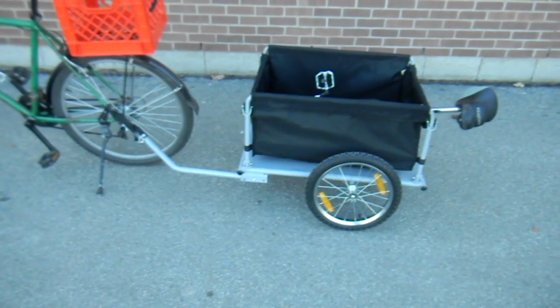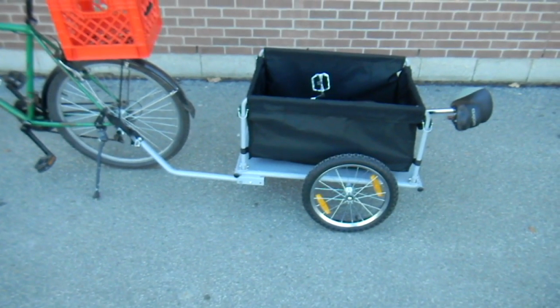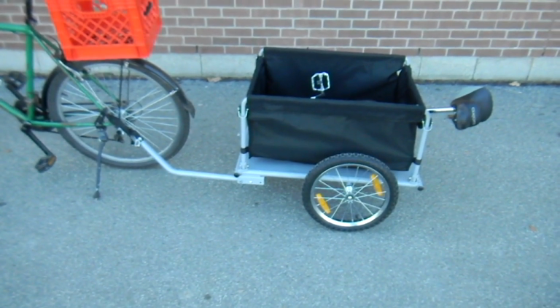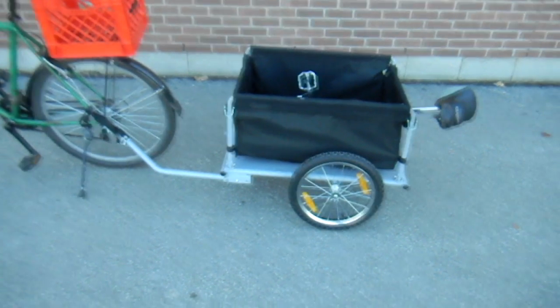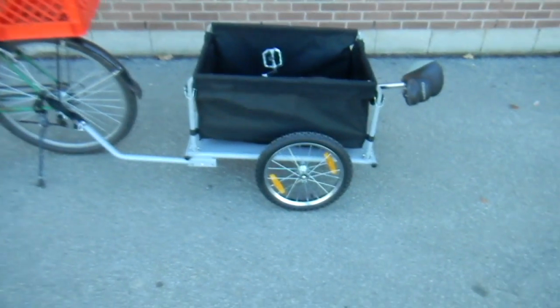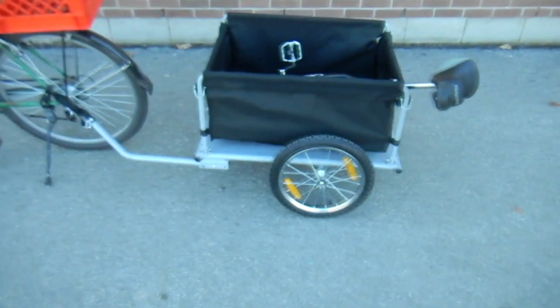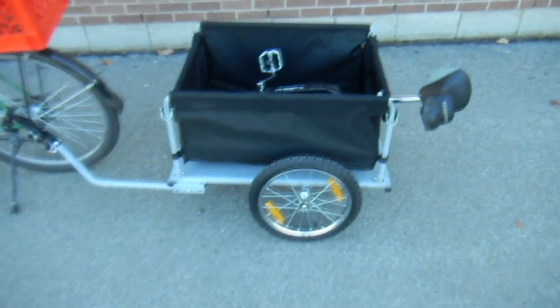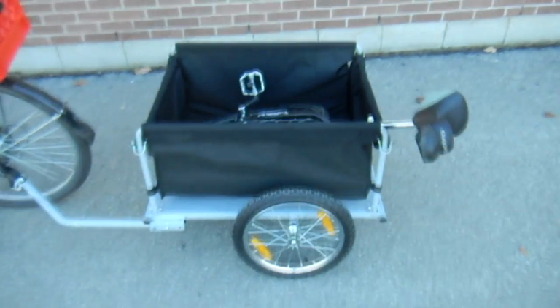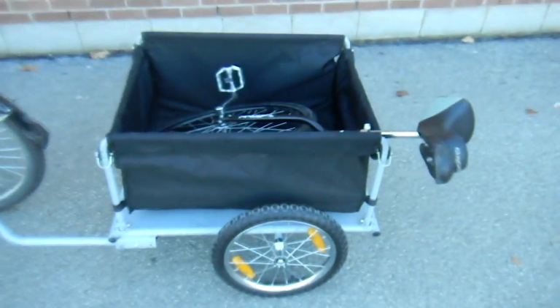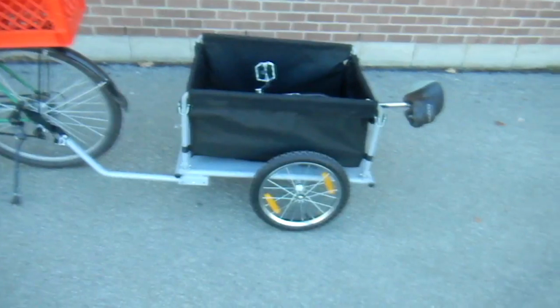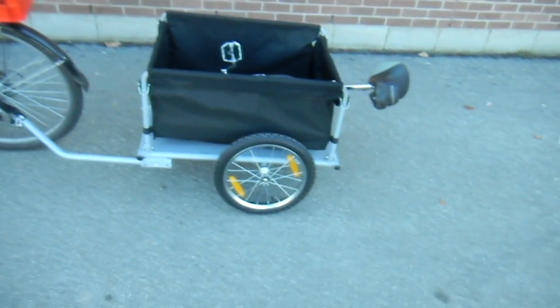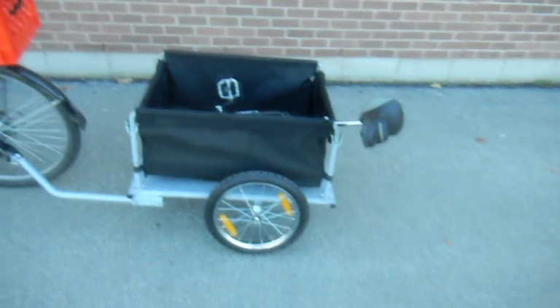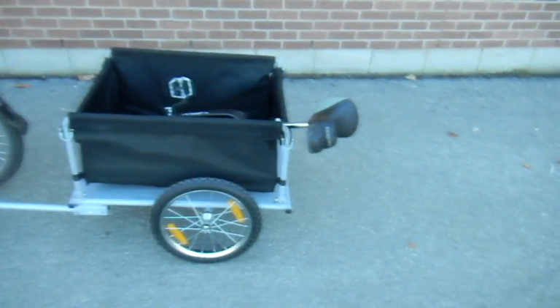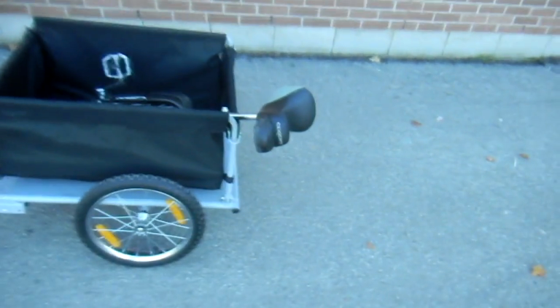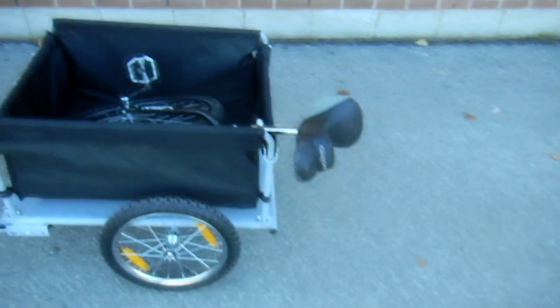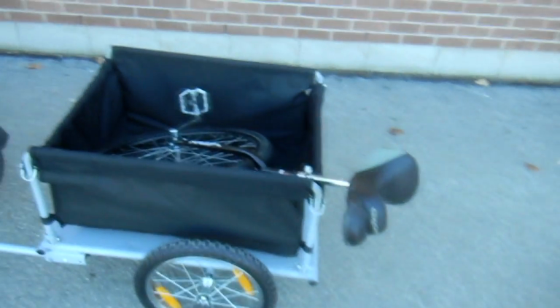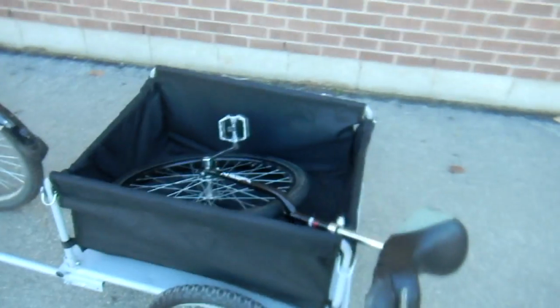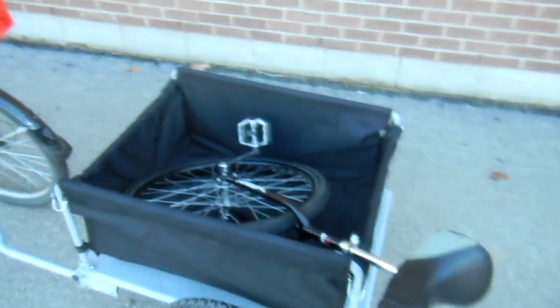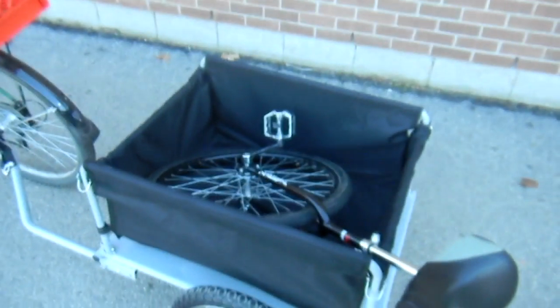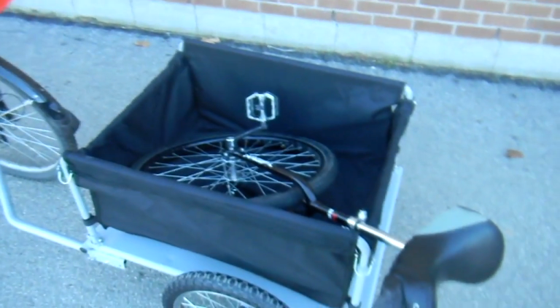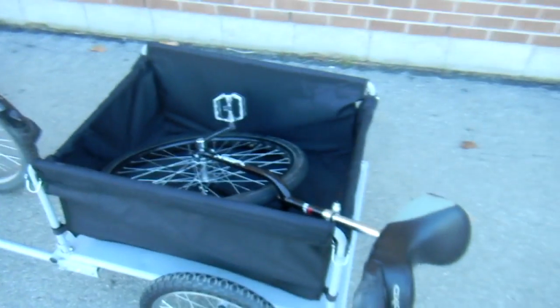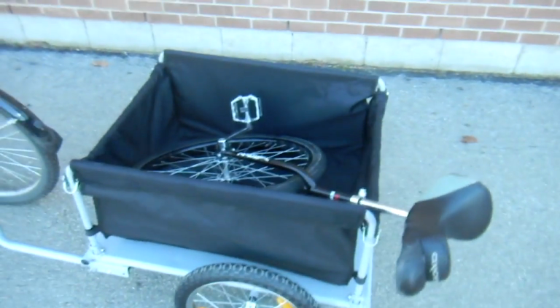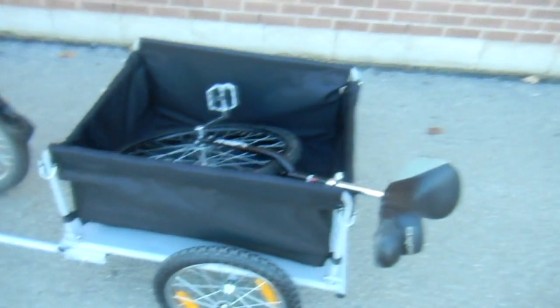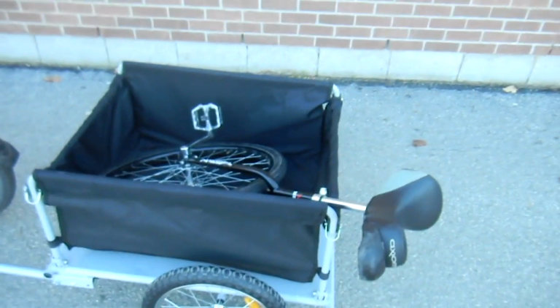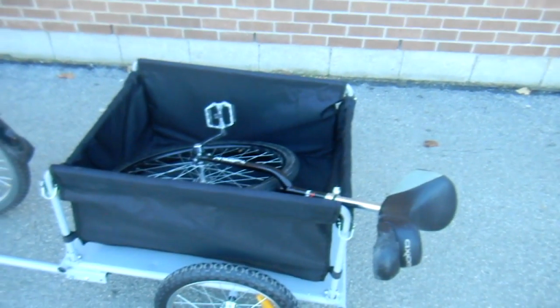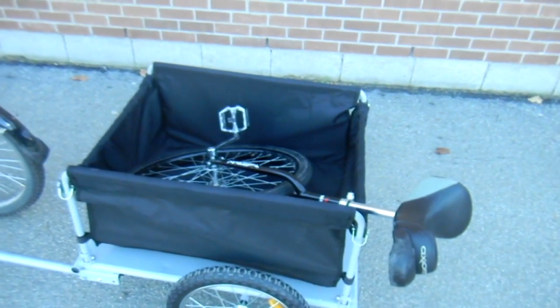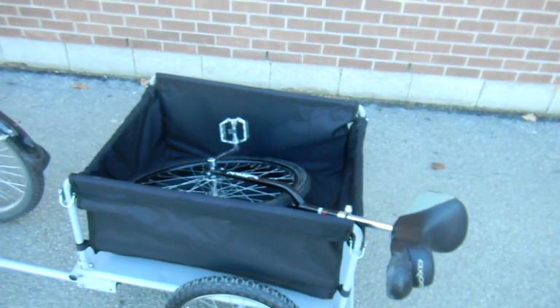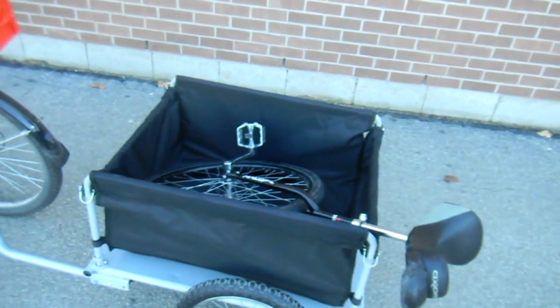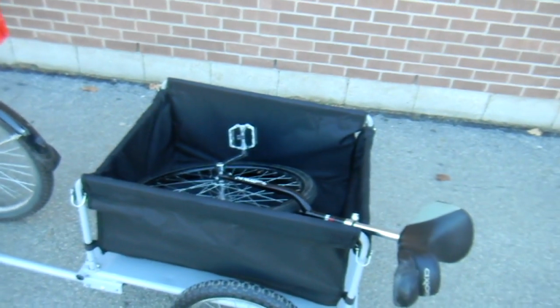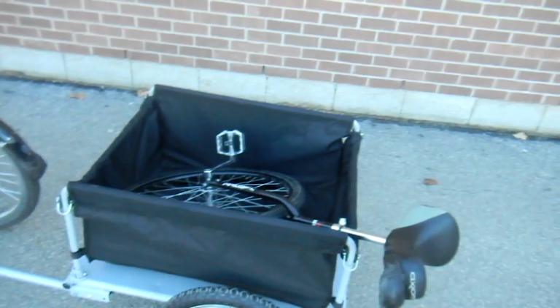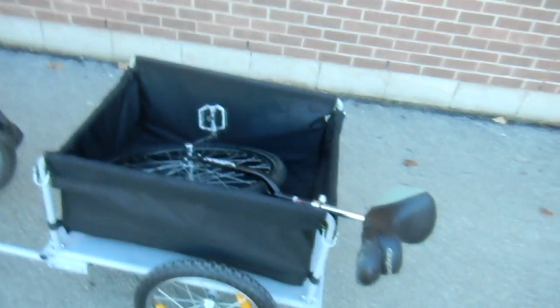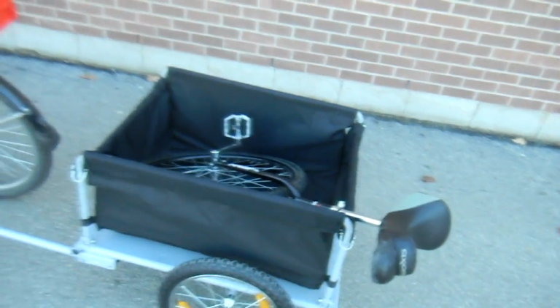I could sit in there myself — it's designed to hold my weight. Right now I've got my unicycle in there; that's the only real load testing I've done with it. I'm just going to show you how it works and everything.